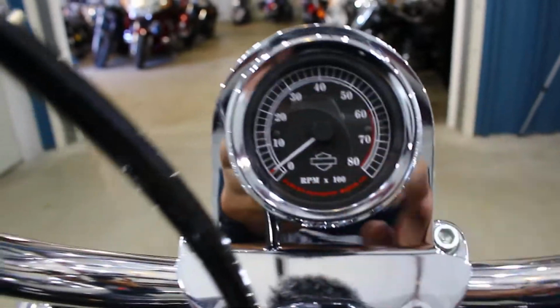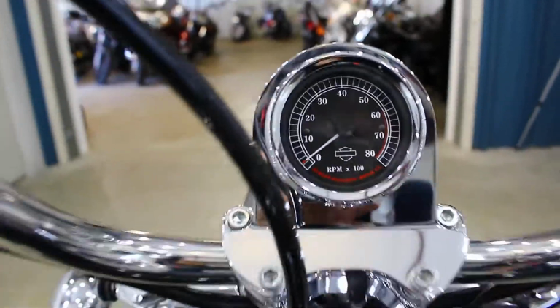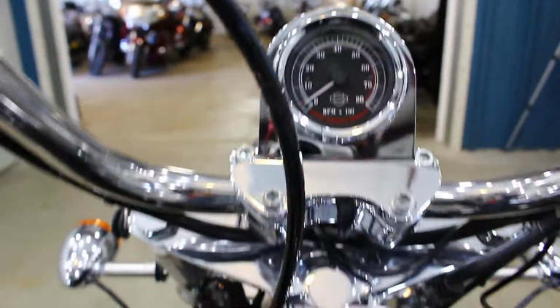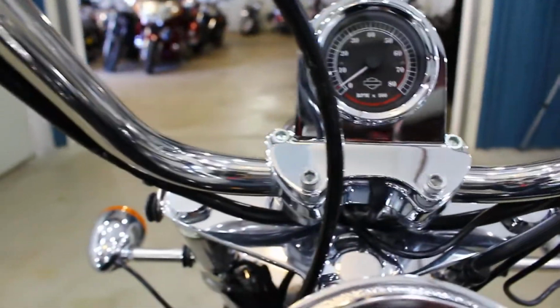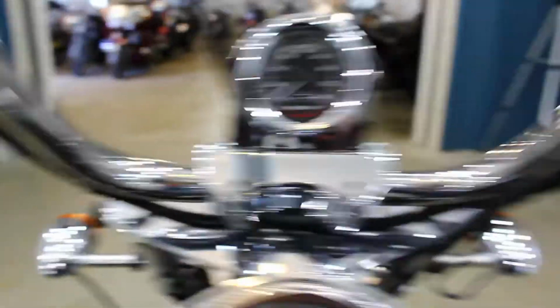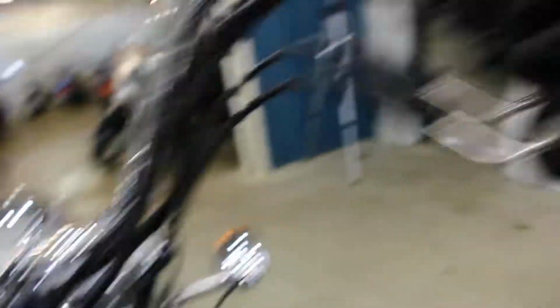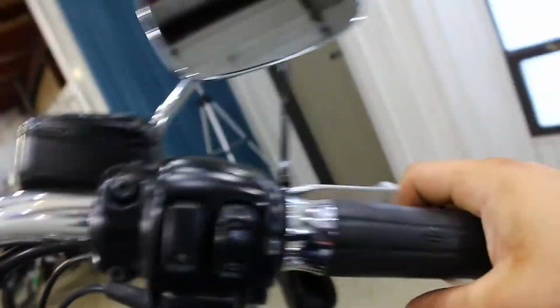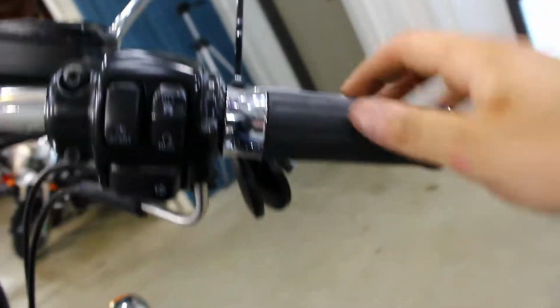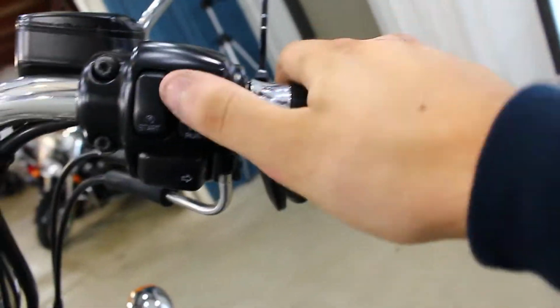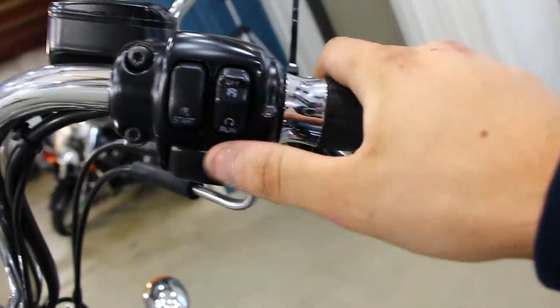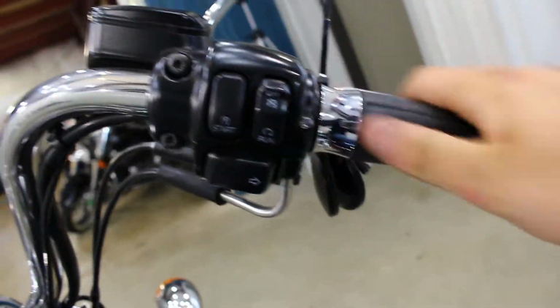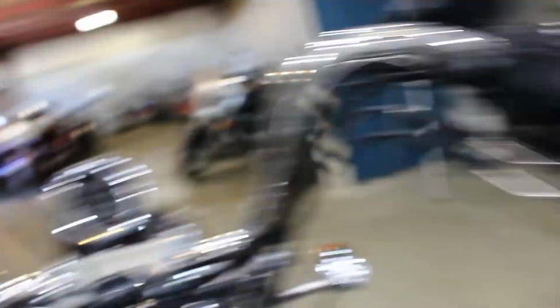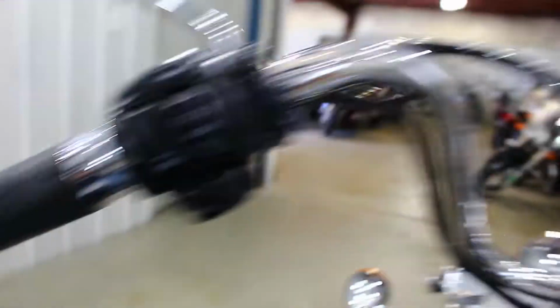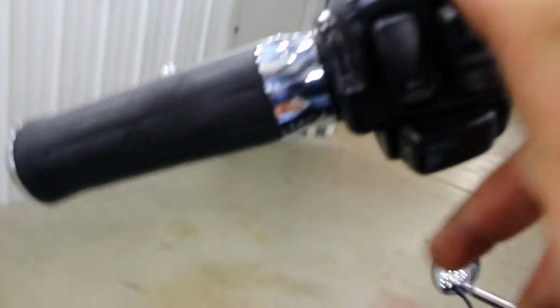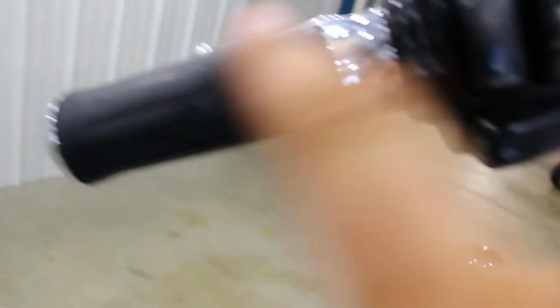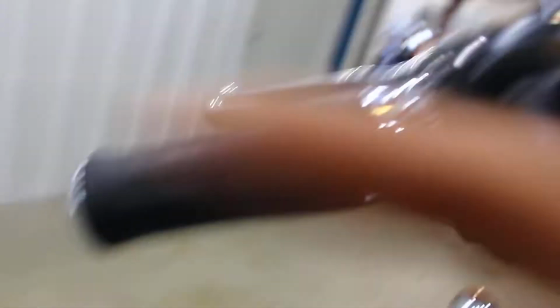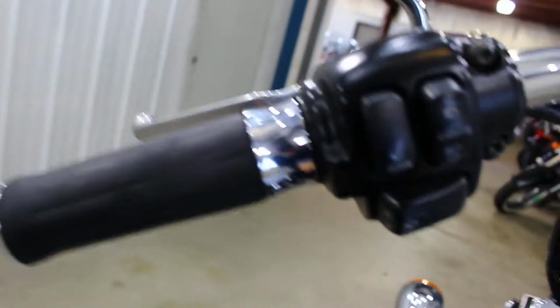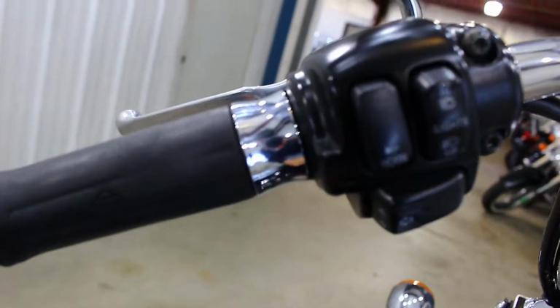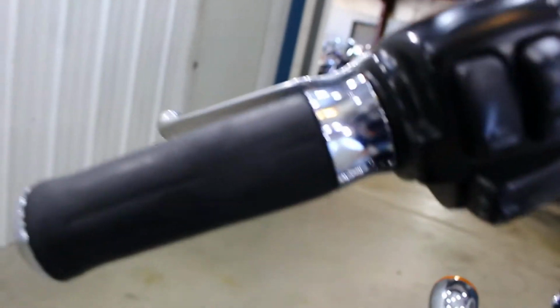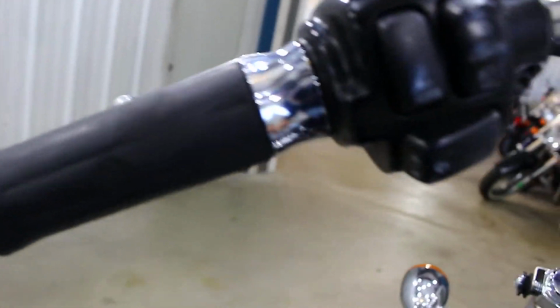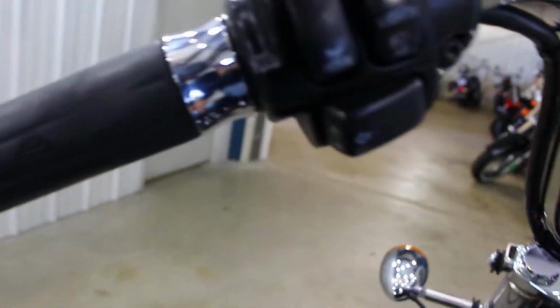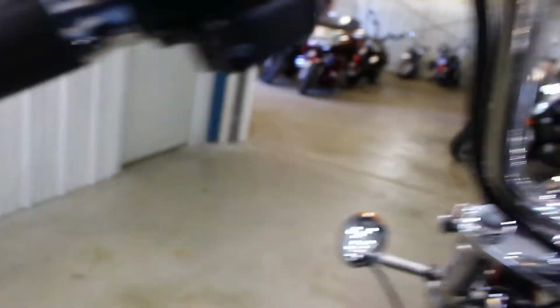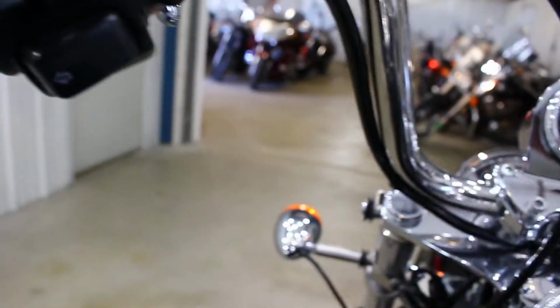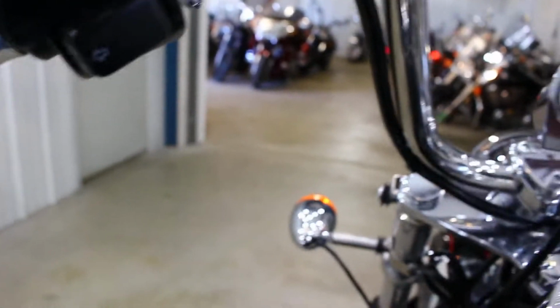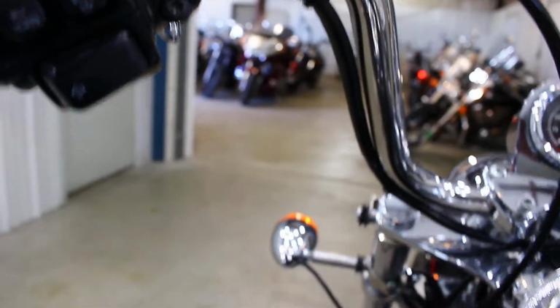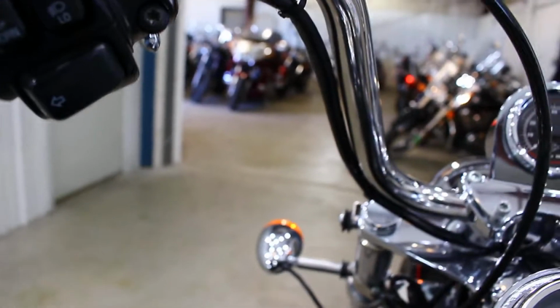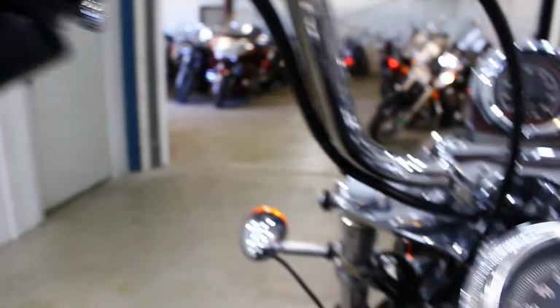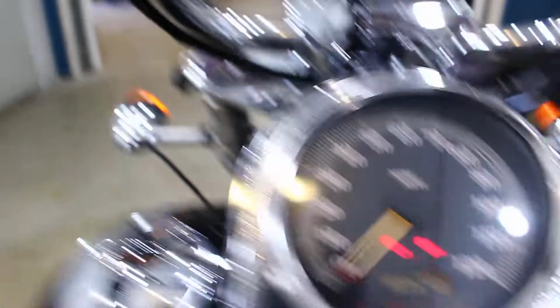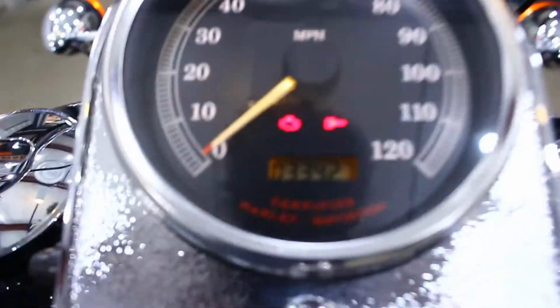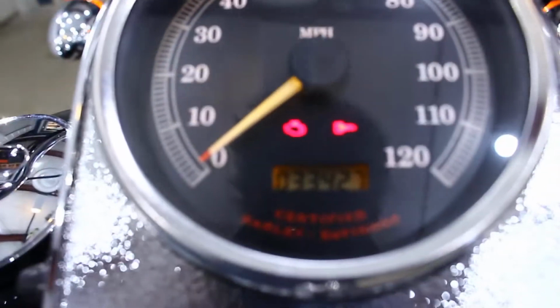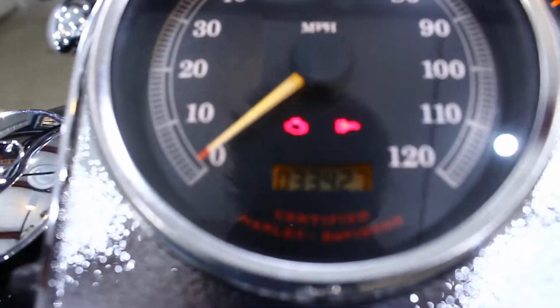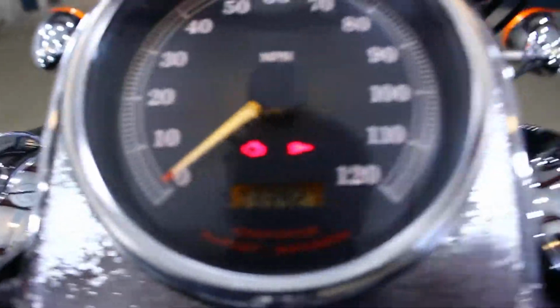All the controls are in good shape — you can actually read them. Grips are in good shape; they're not peeling. Like I said, I really like this bike — it's super clean. It's got 33,000 miles on it.